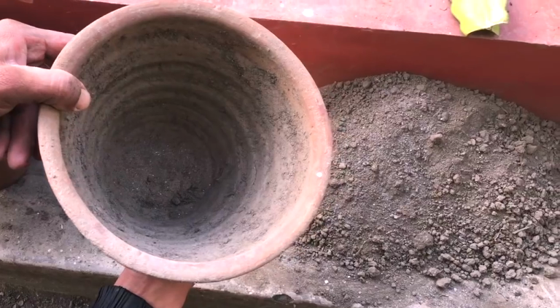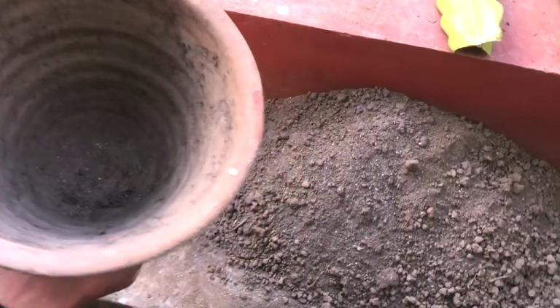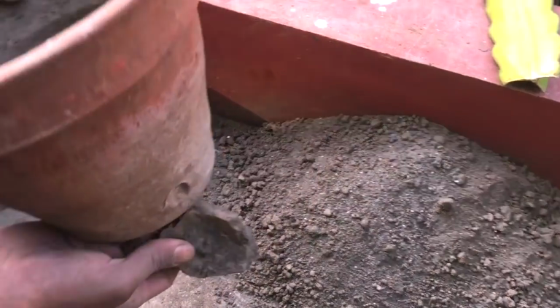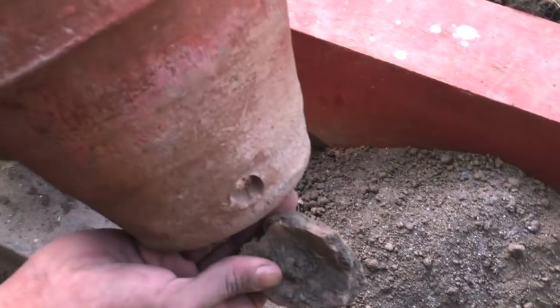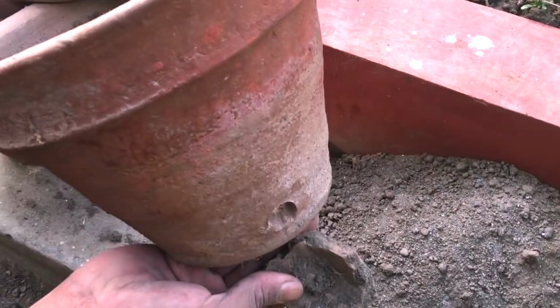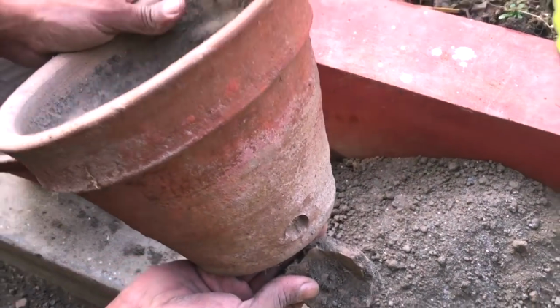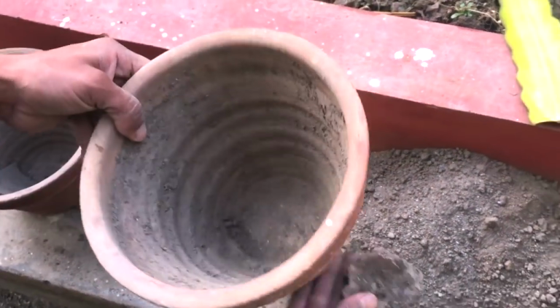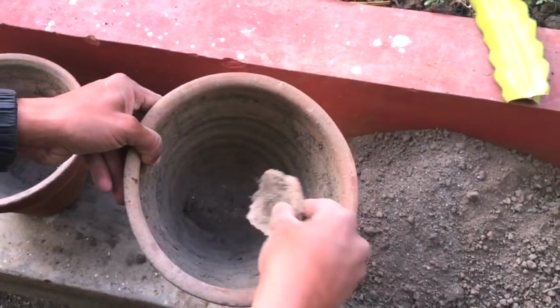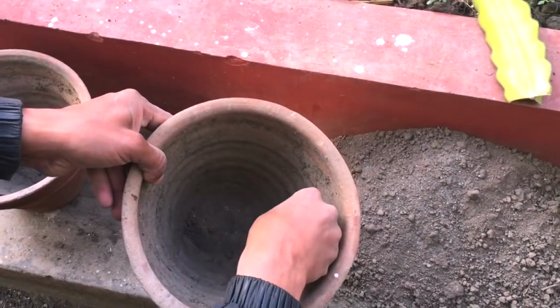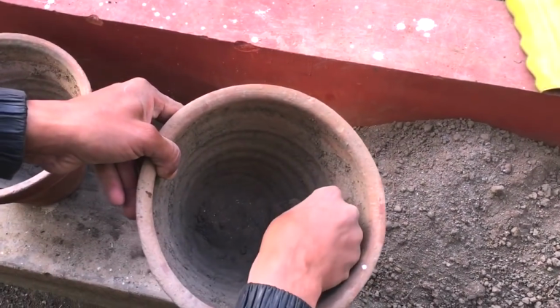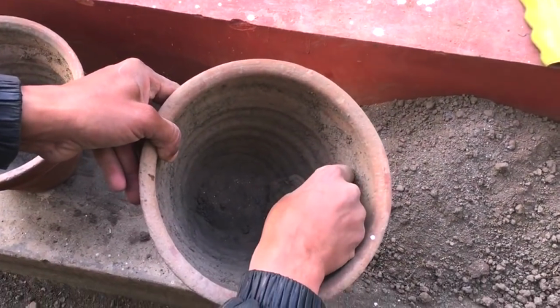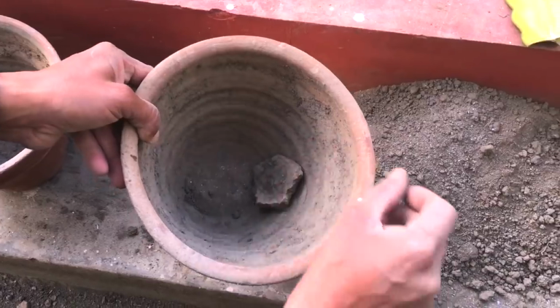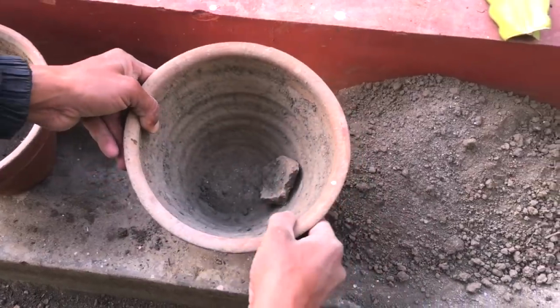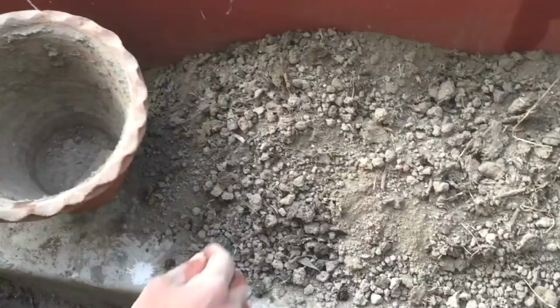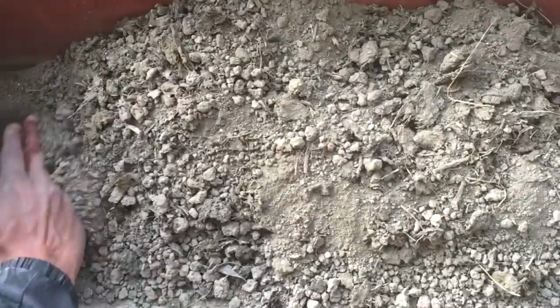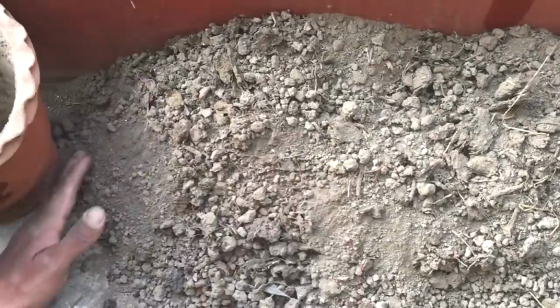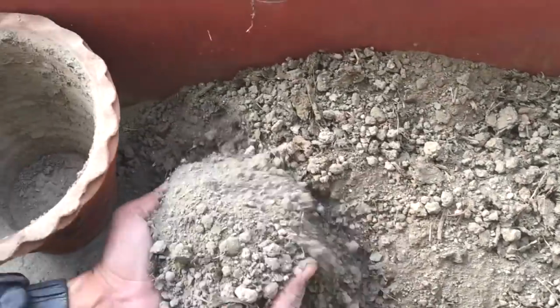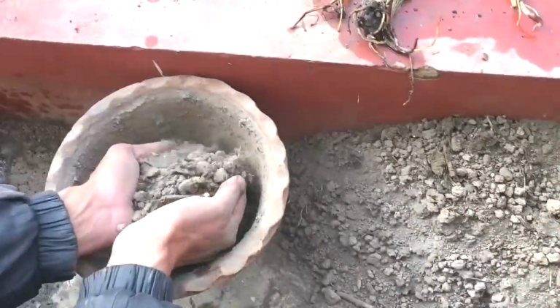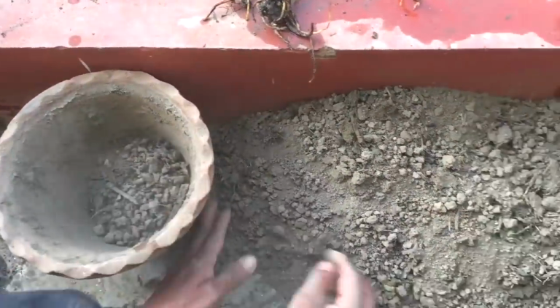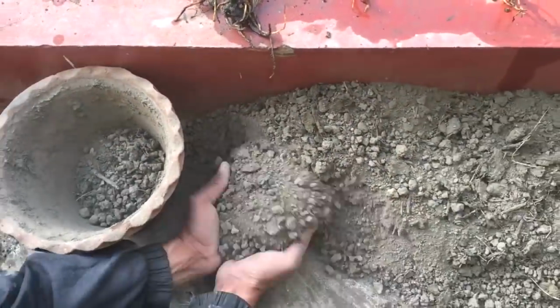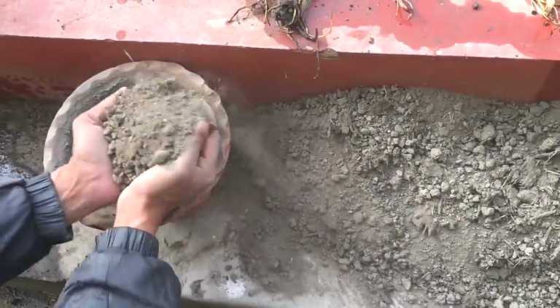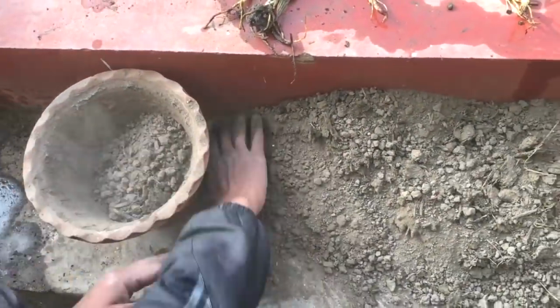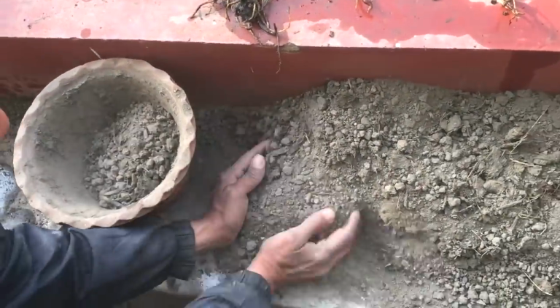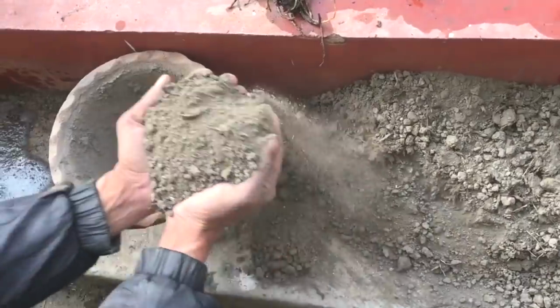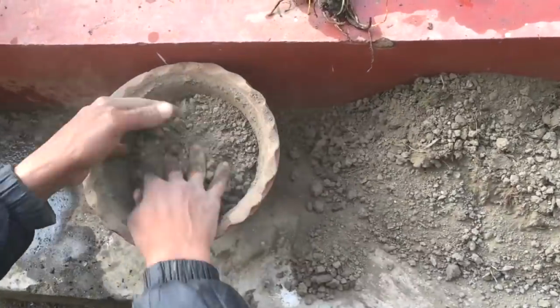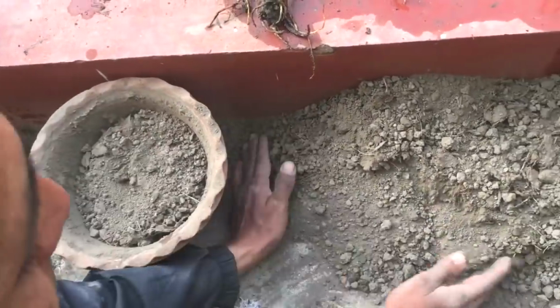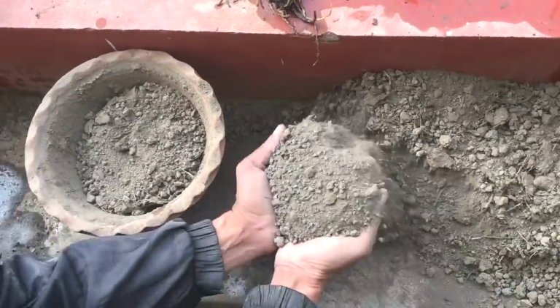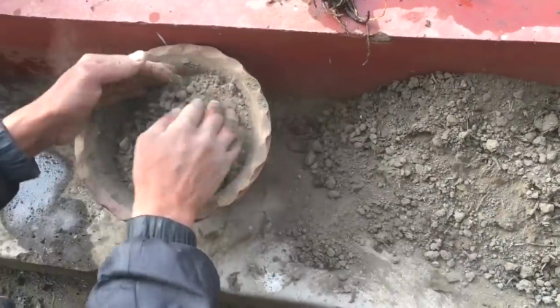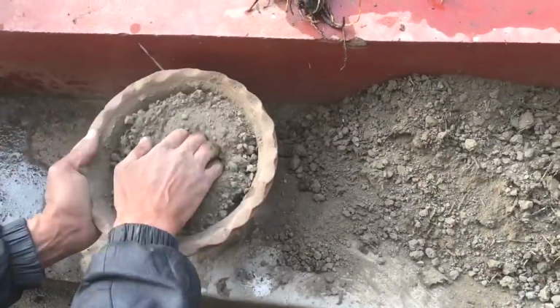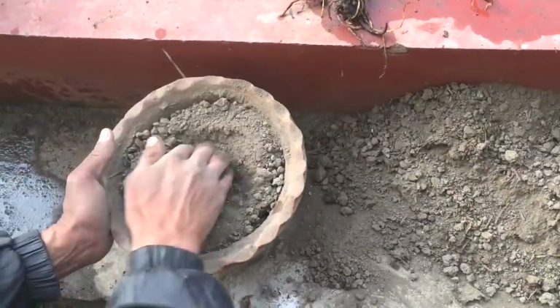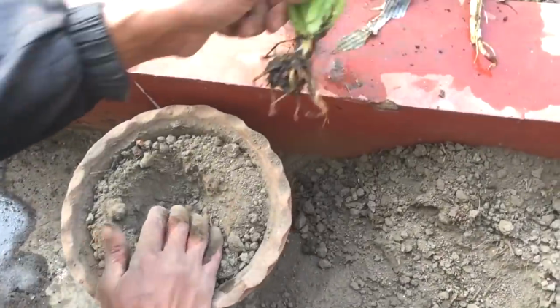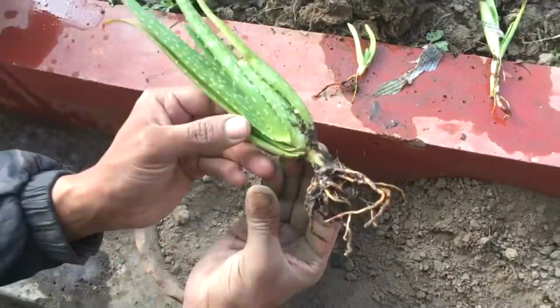Here I take a pot with a hole in it and block the hole with a piece of stone. This is normal garden soil mixed with compost — nothing extra has been added.